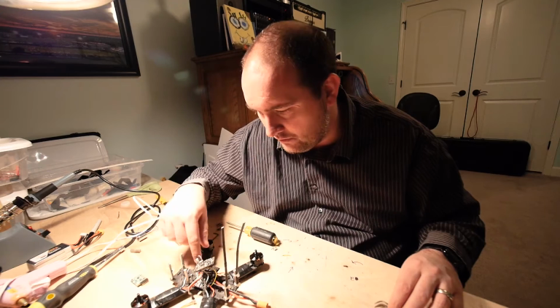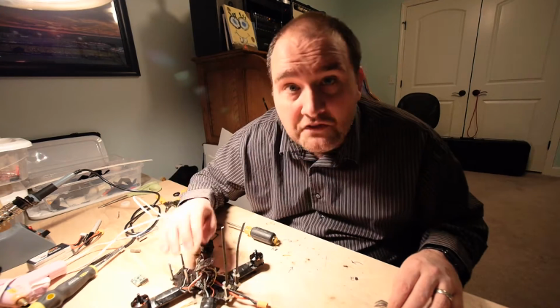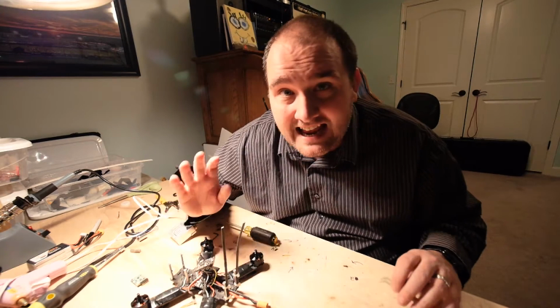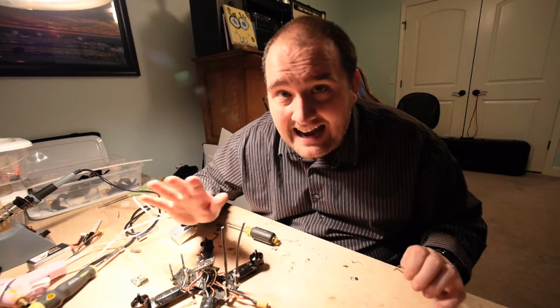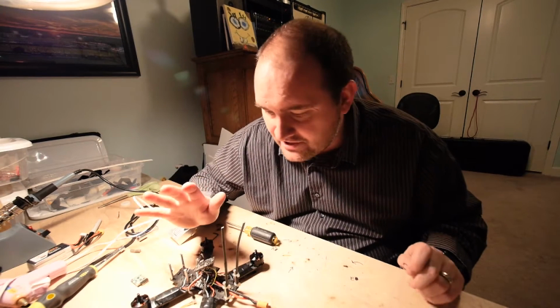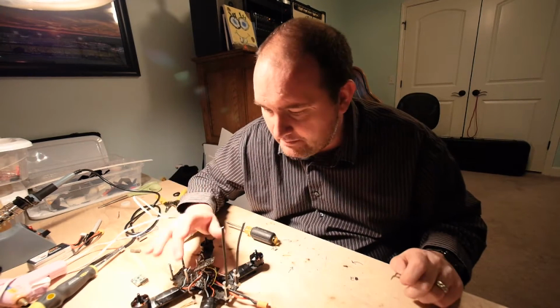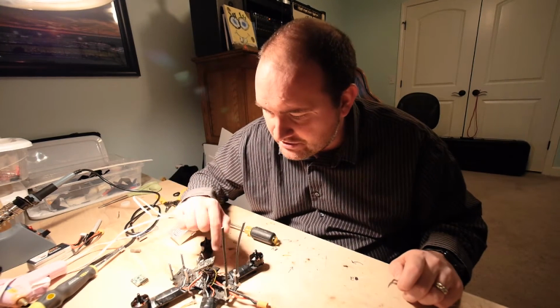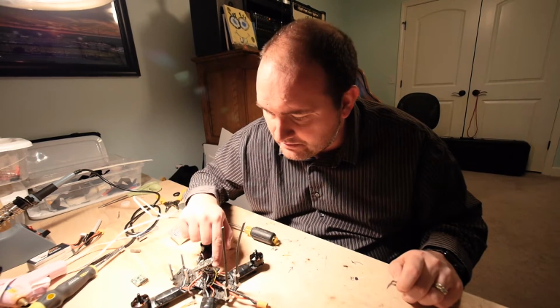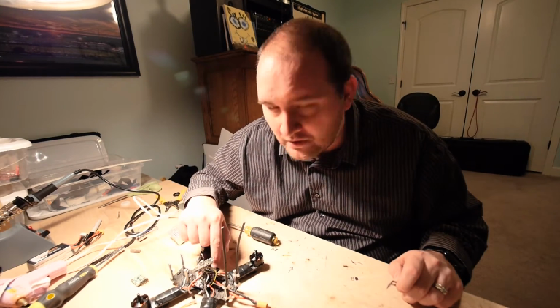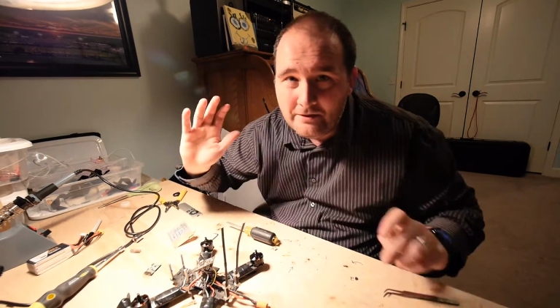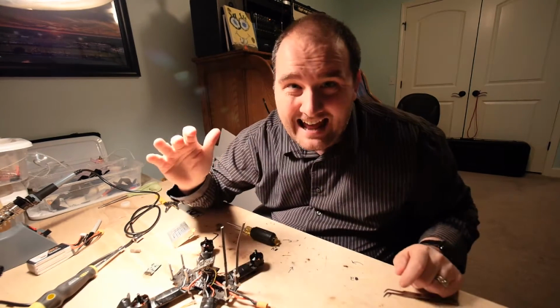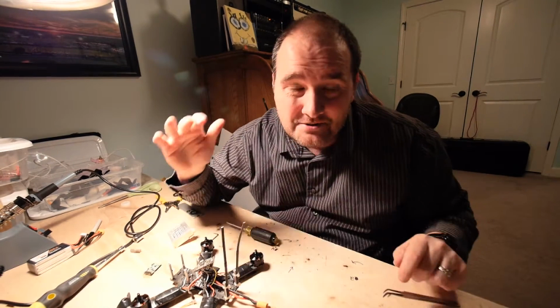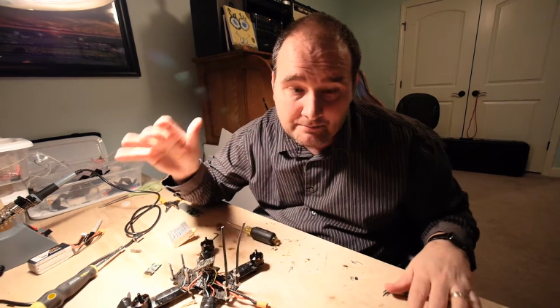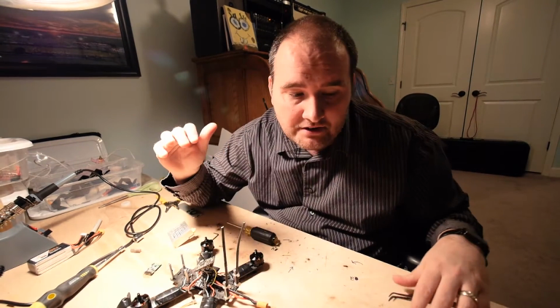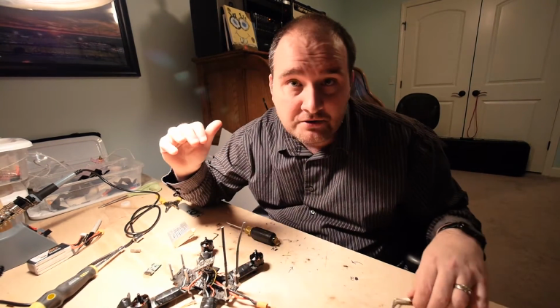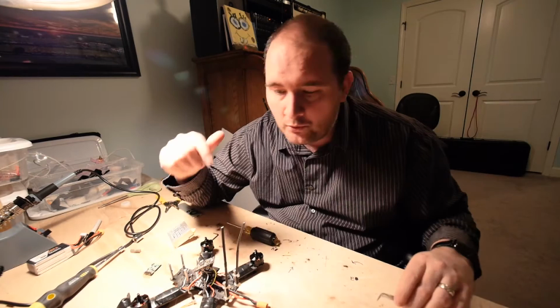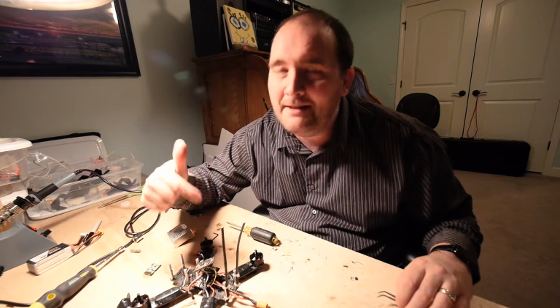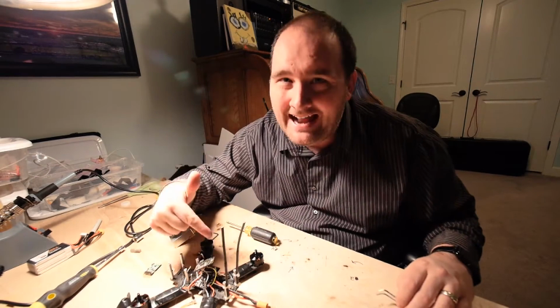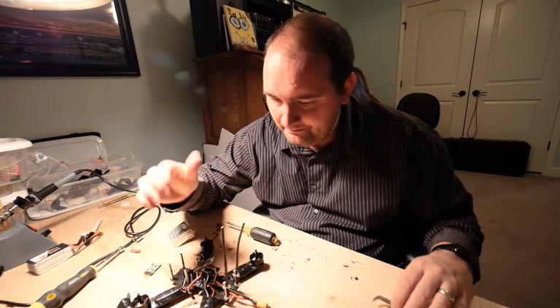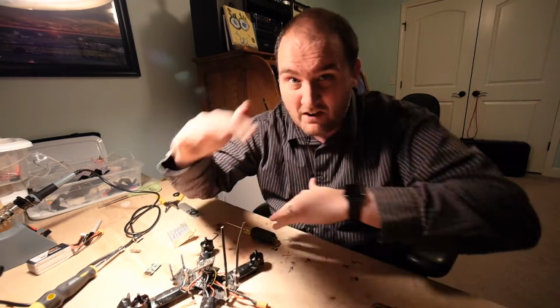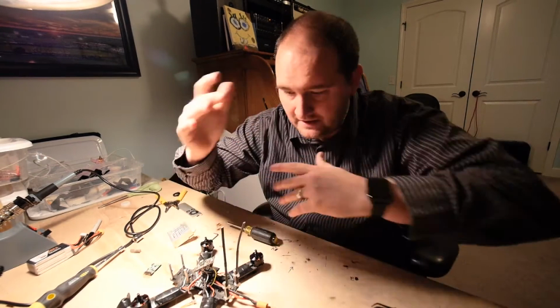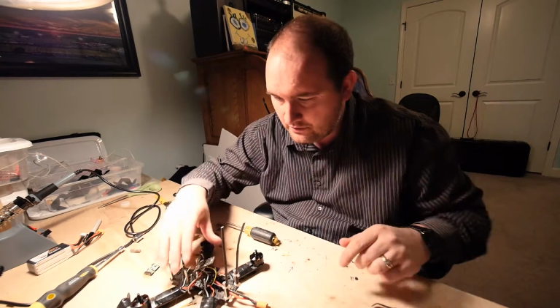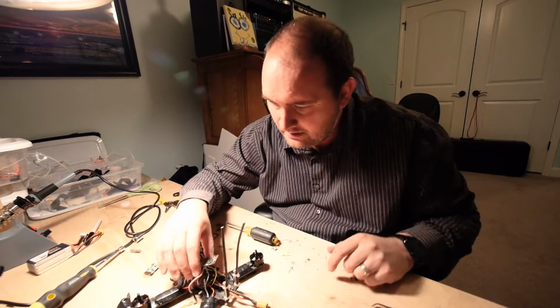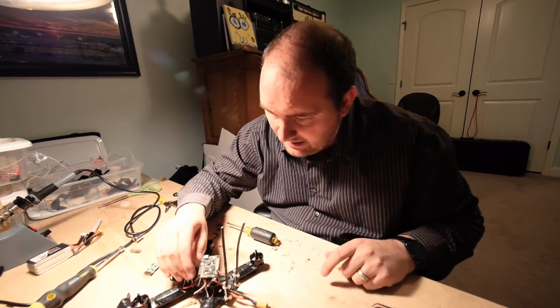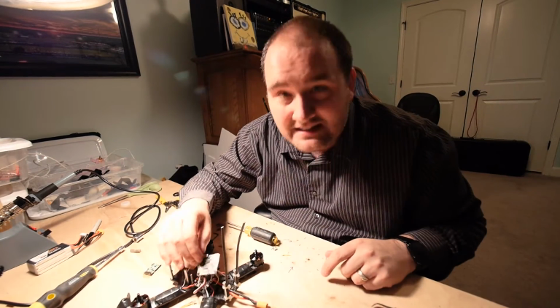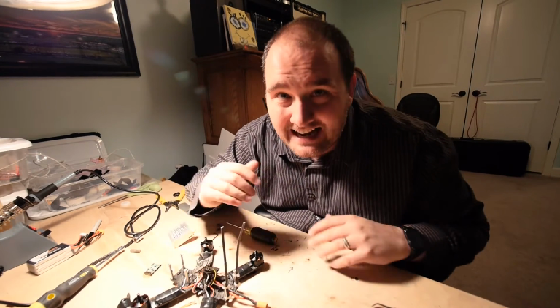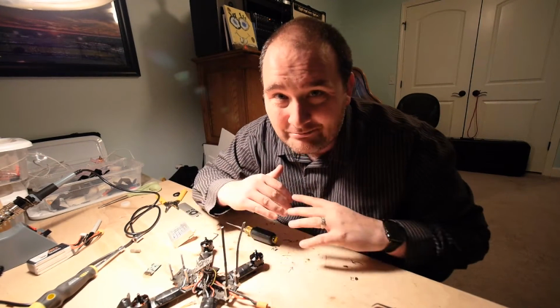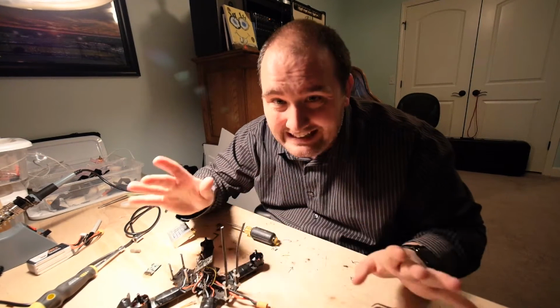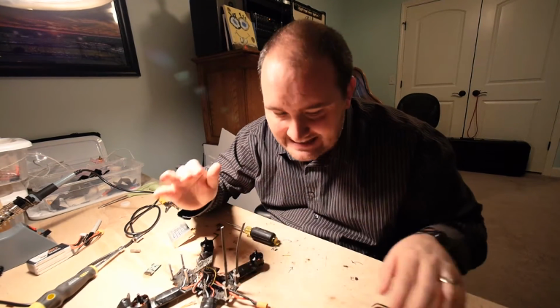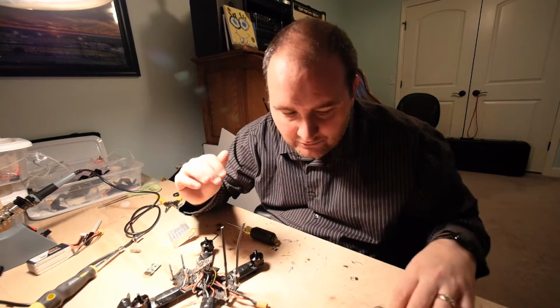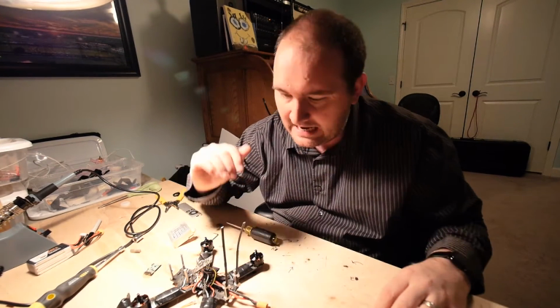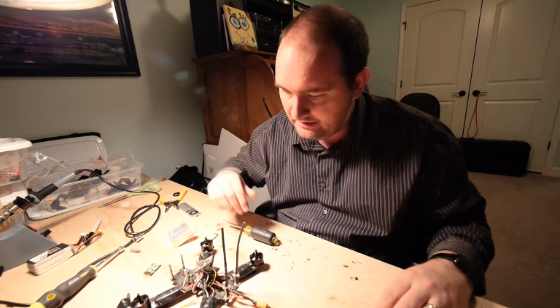The good news is I had an extra power distribution board. The bad news is the power distribution board is at the bottom of everything, so I've essentially had to completely disassemble the entire thing.